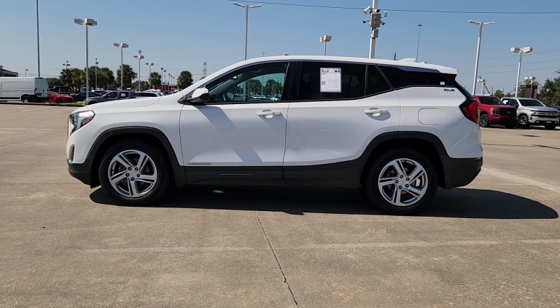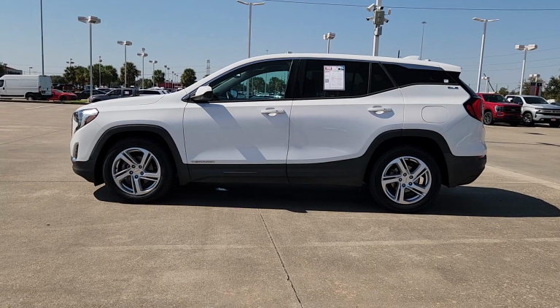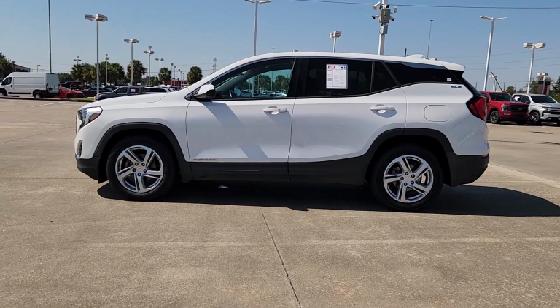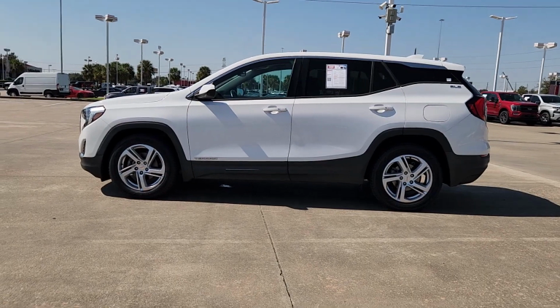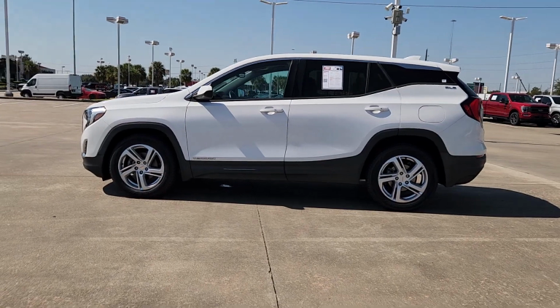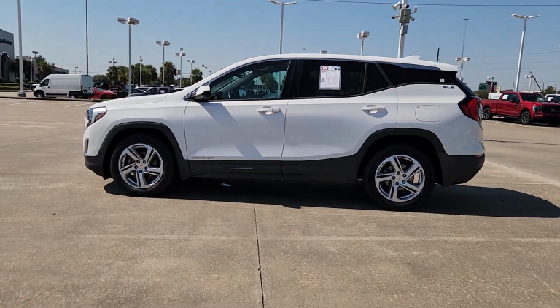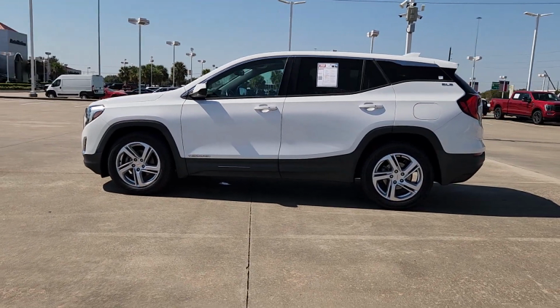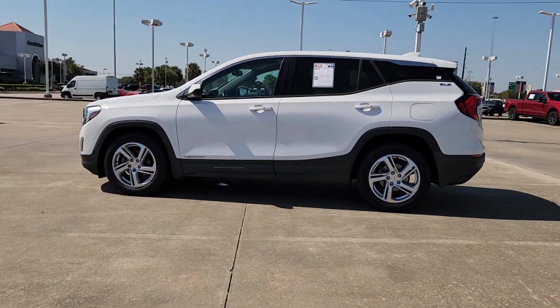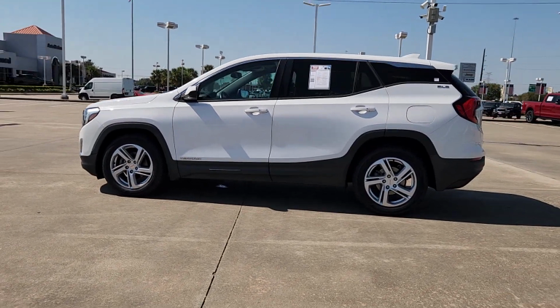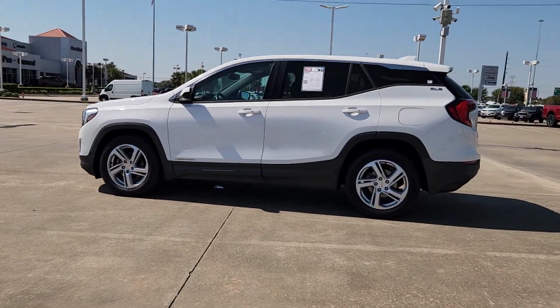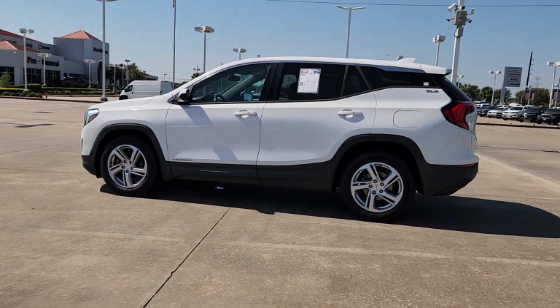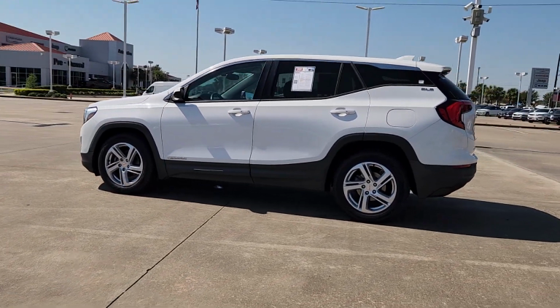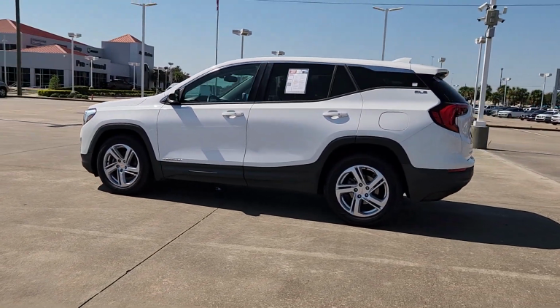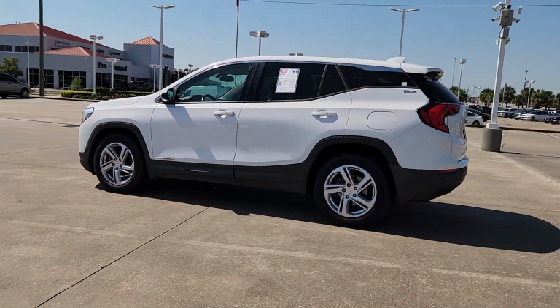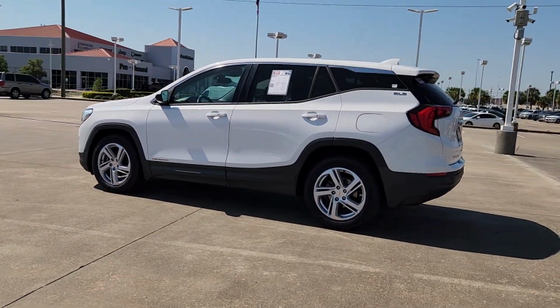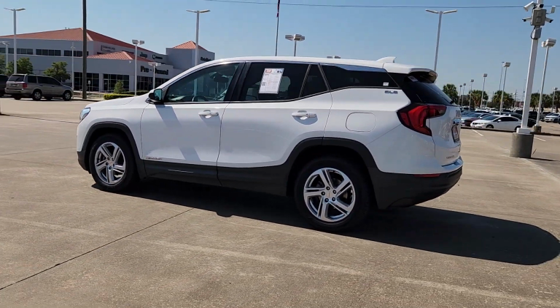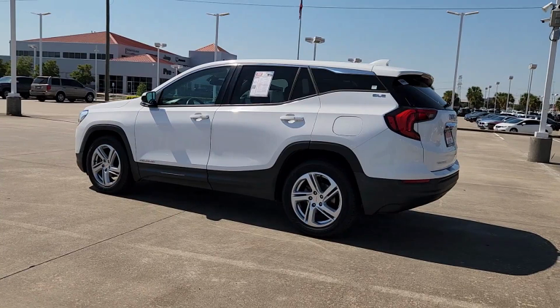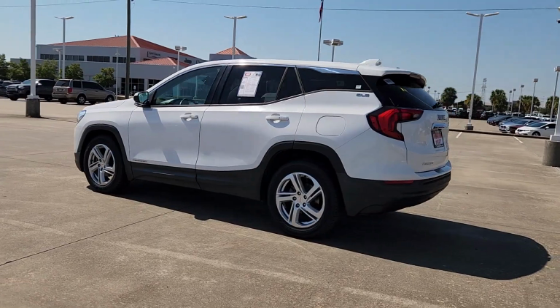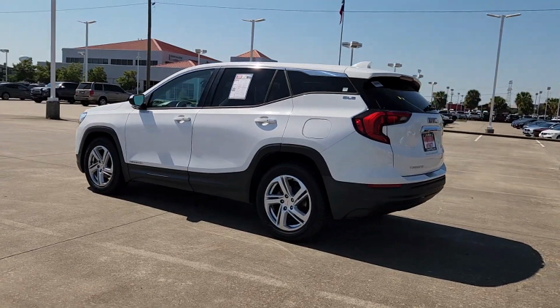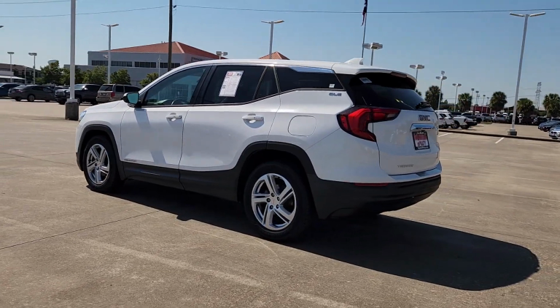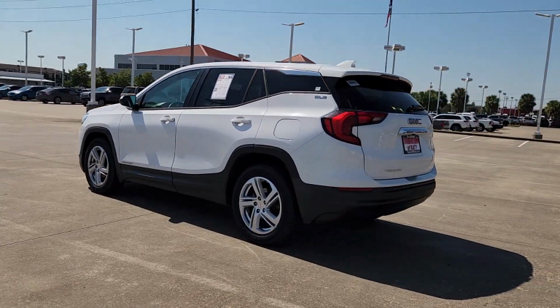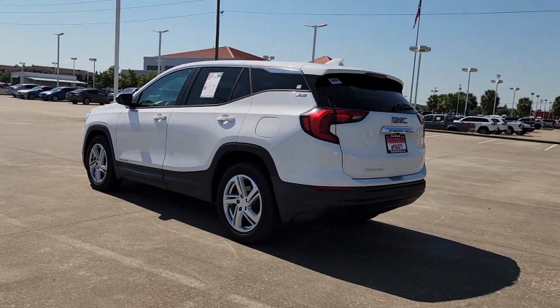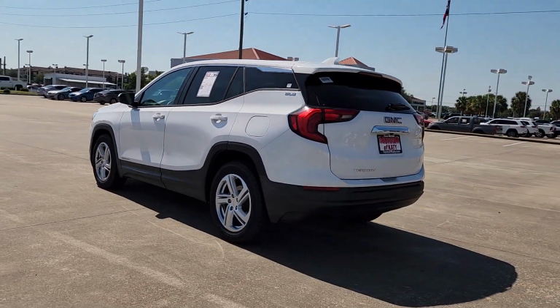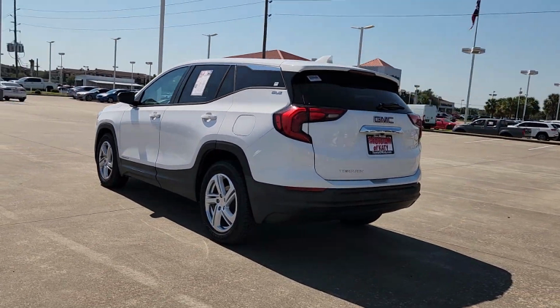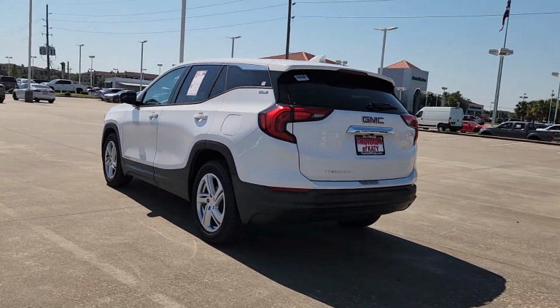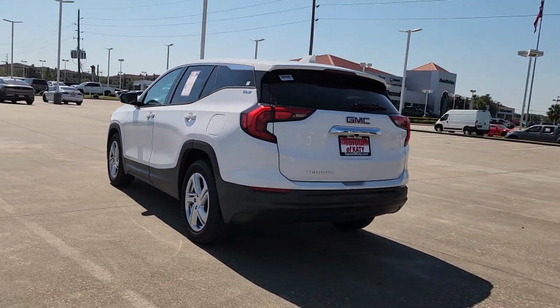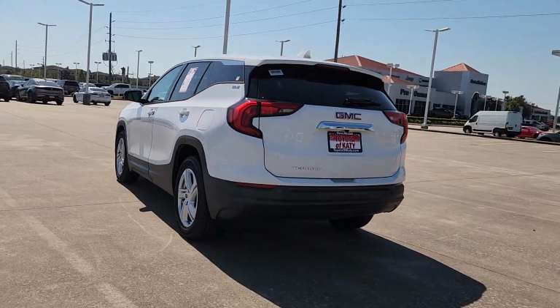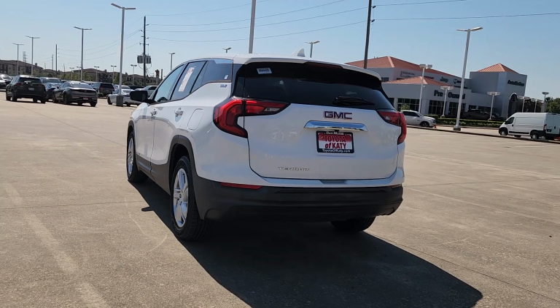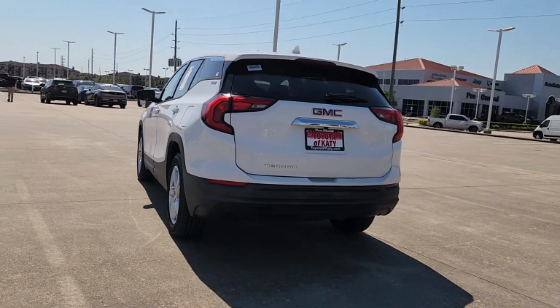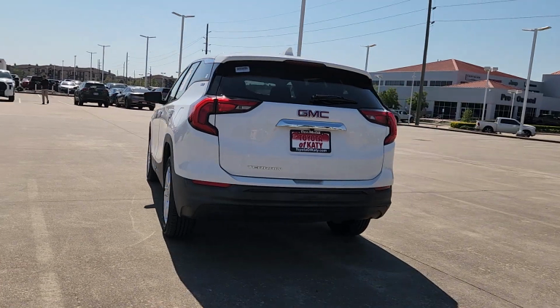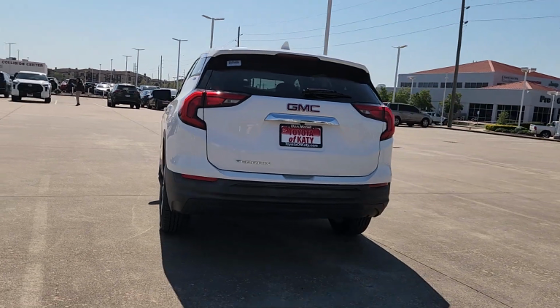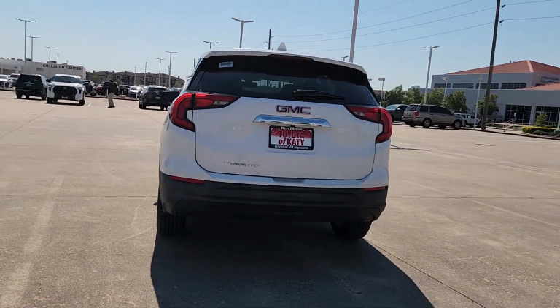Your next car could be the 2018 GMC Terrain. This vehicle is an outstanding buy with fewer than 70,000 miles on the odometer.